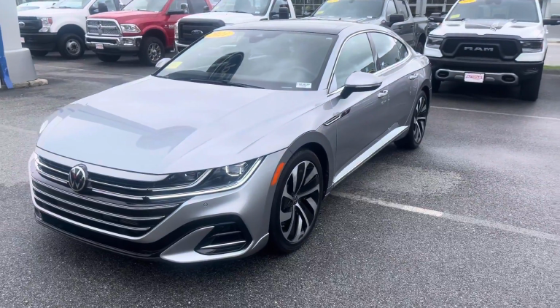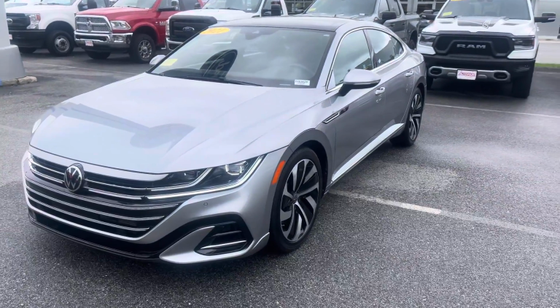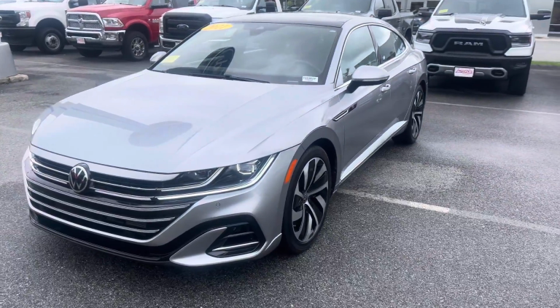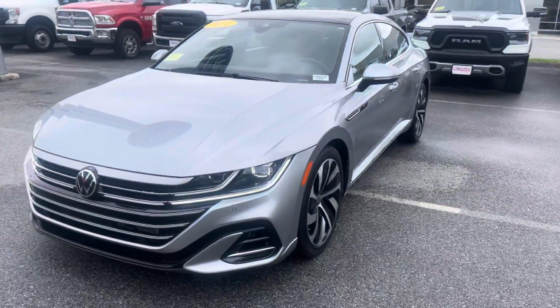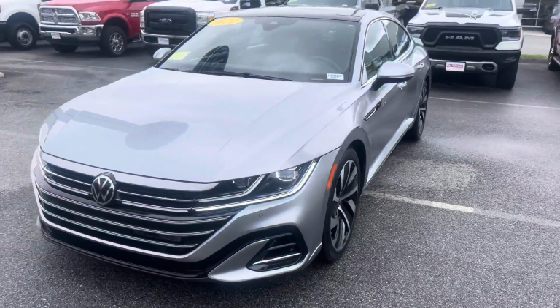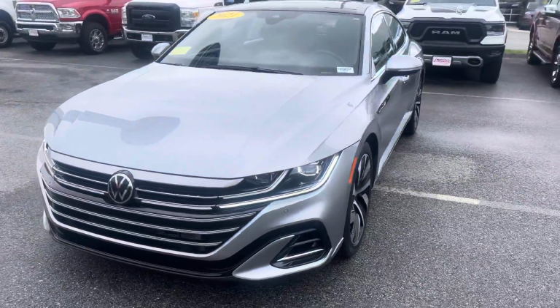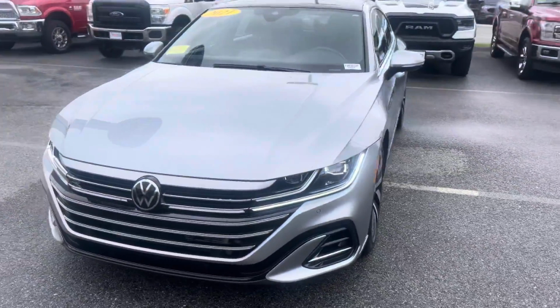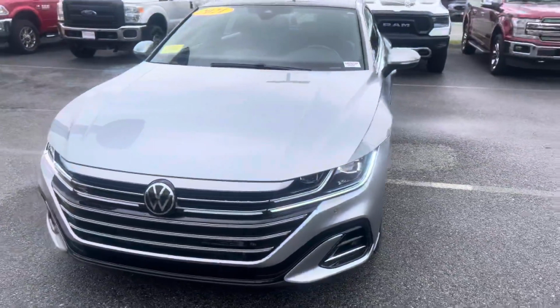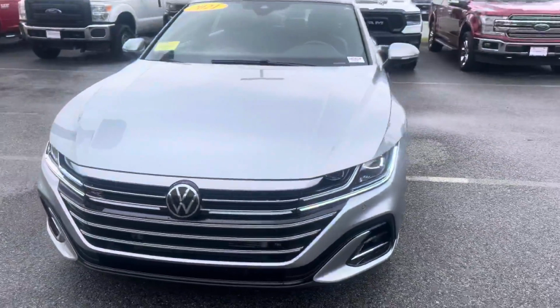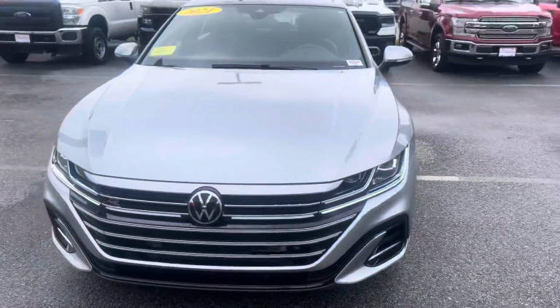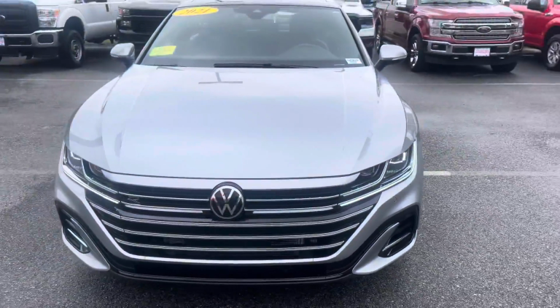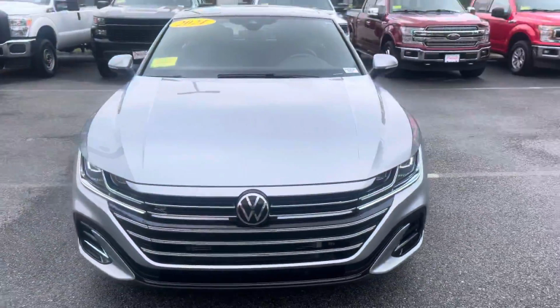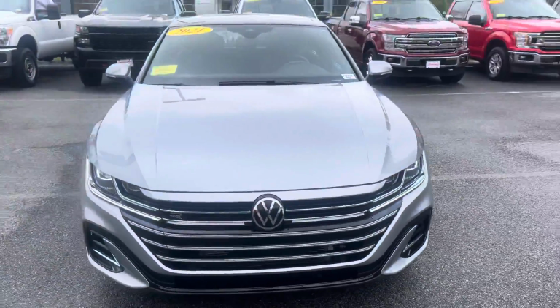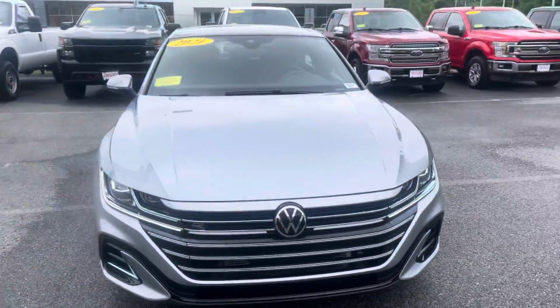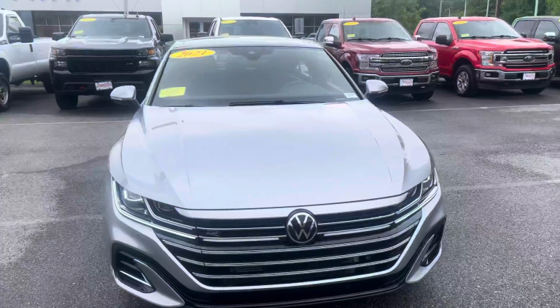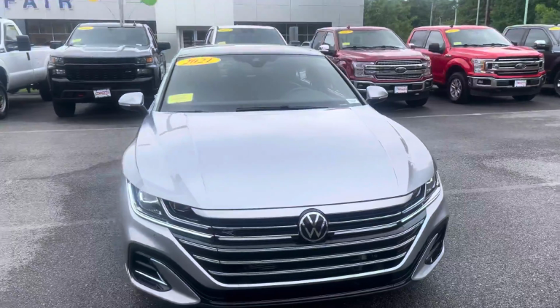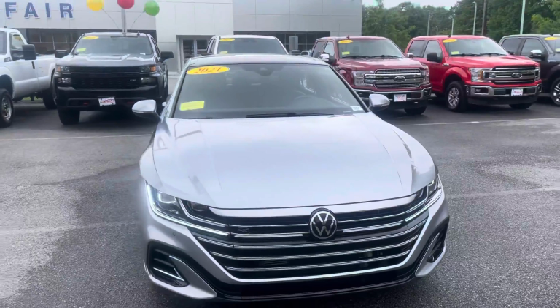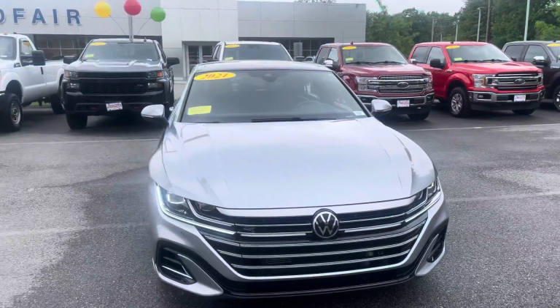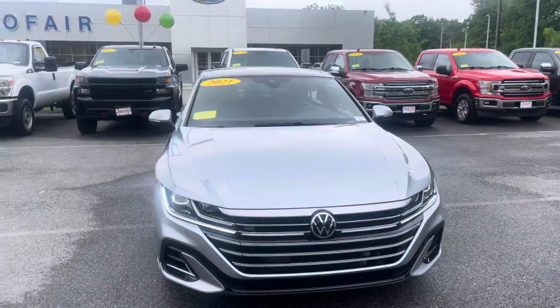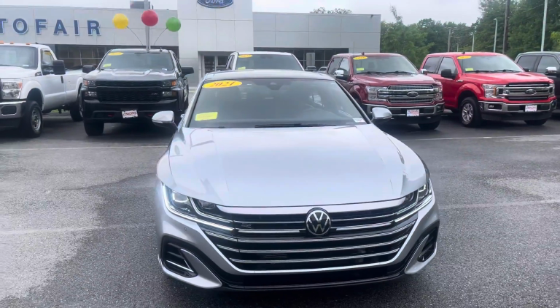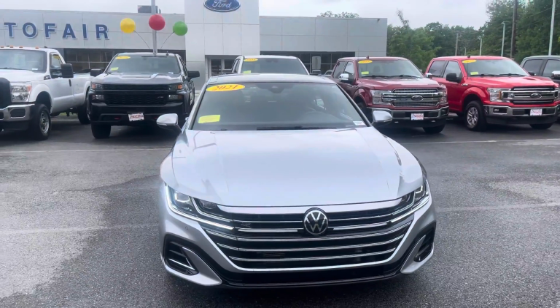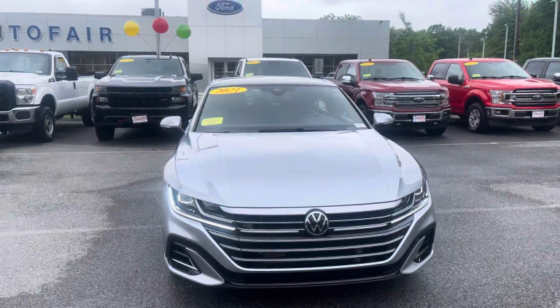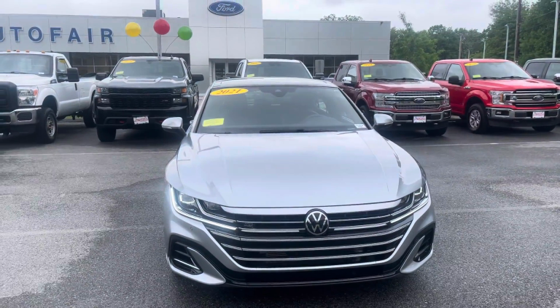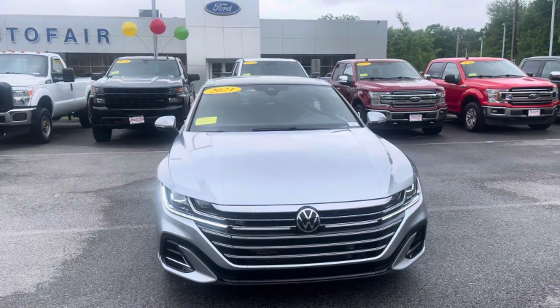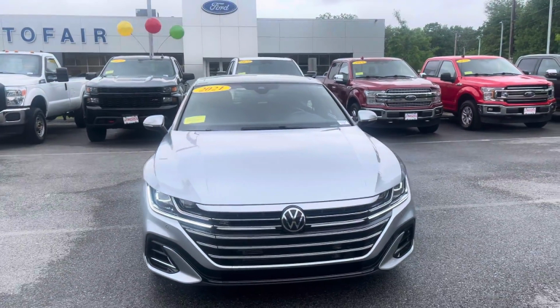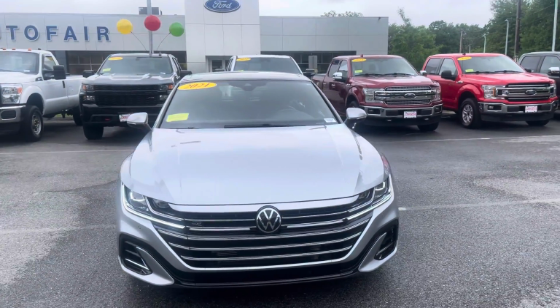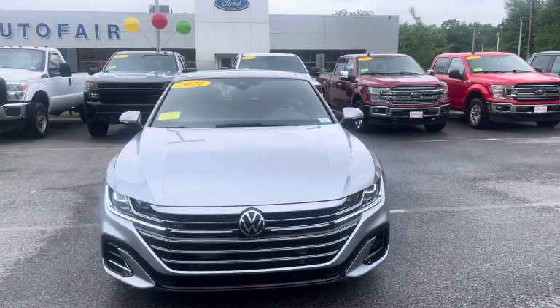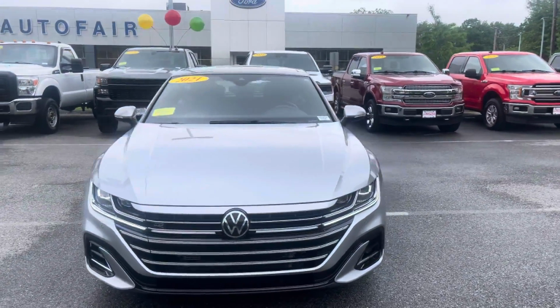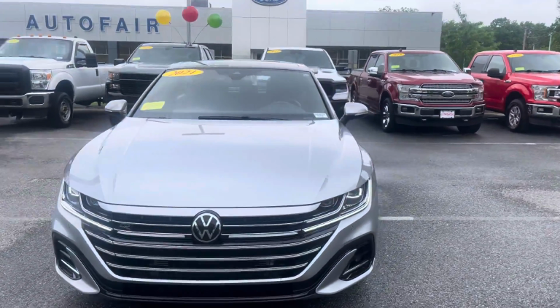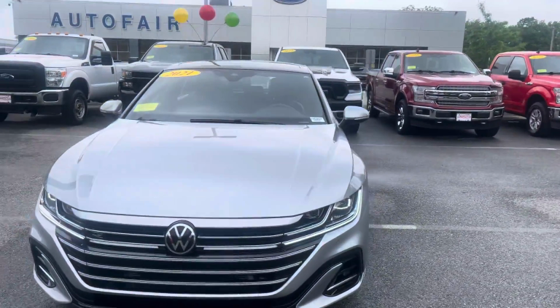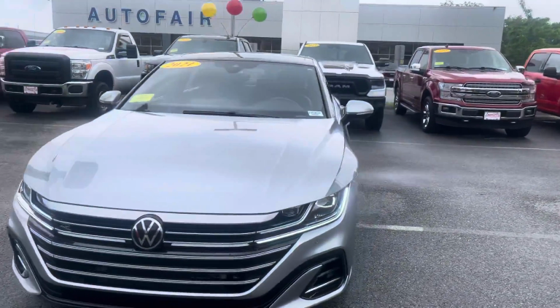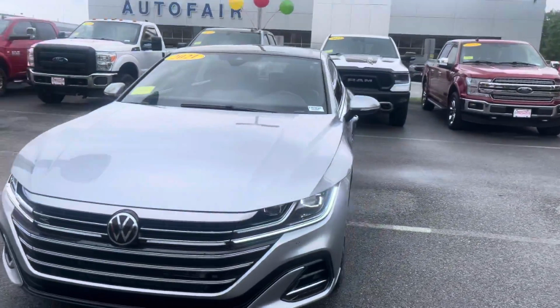Hello Linda, this is Kevin here at Autofair Ford in Haverhill. Just wanted to show you real quick this beautiful 2021 Arteon that you inquired about.